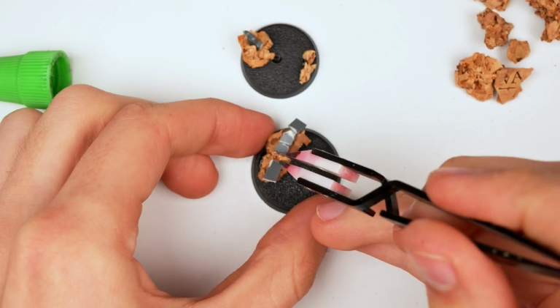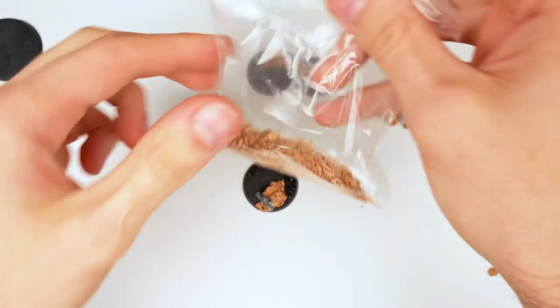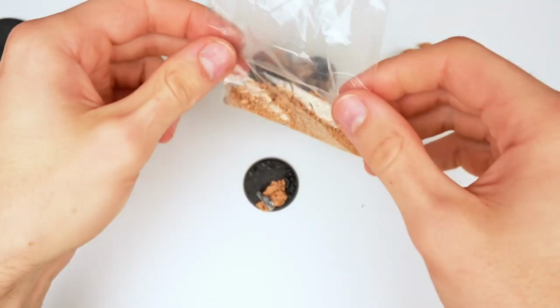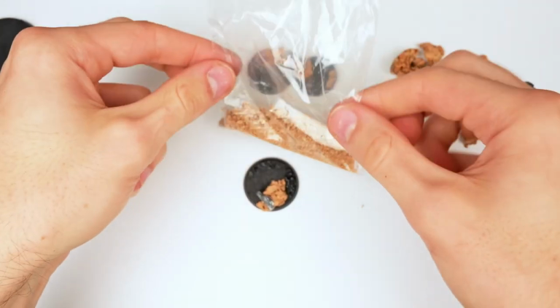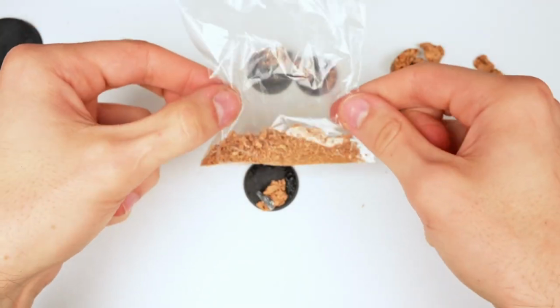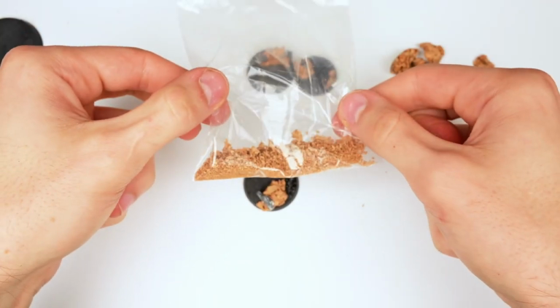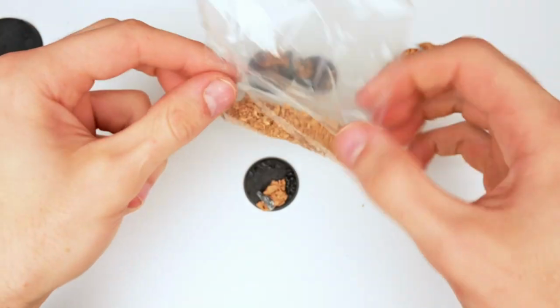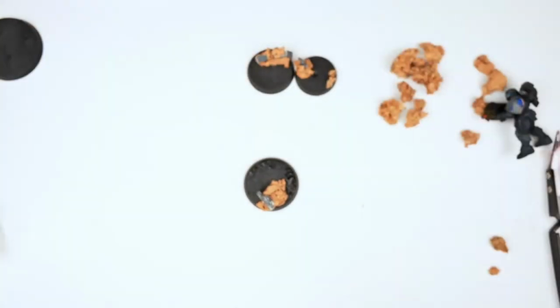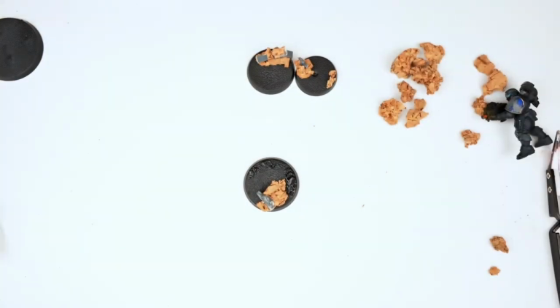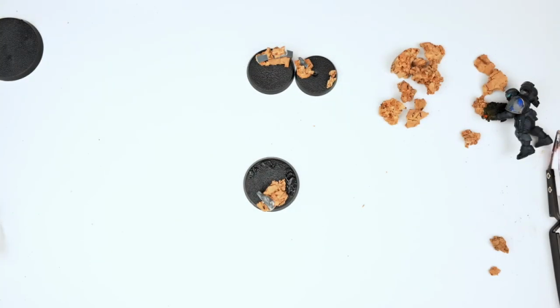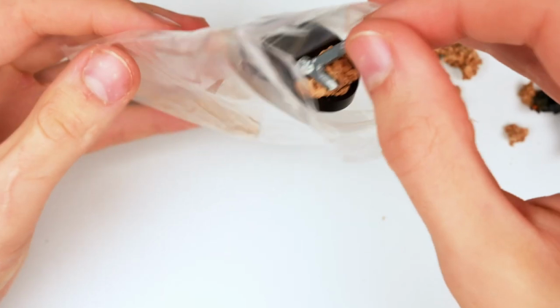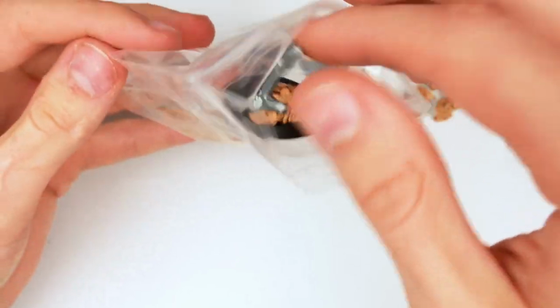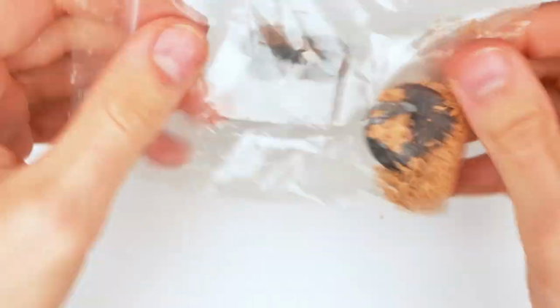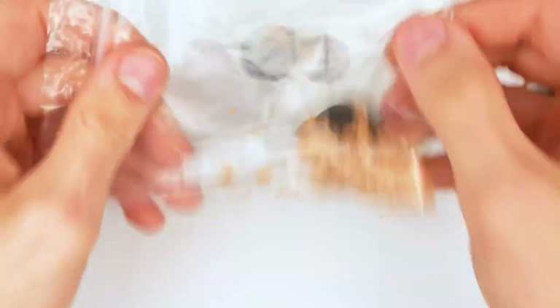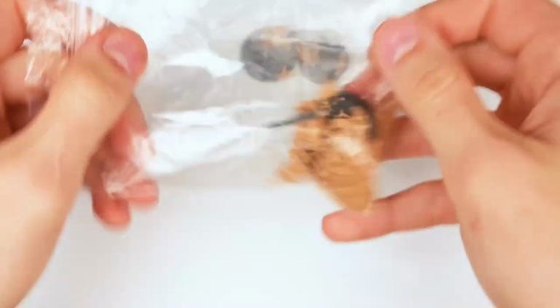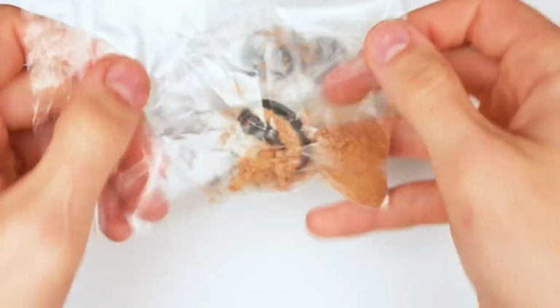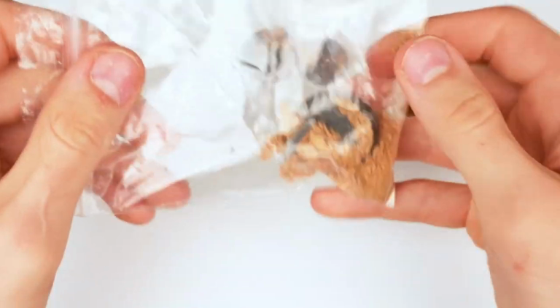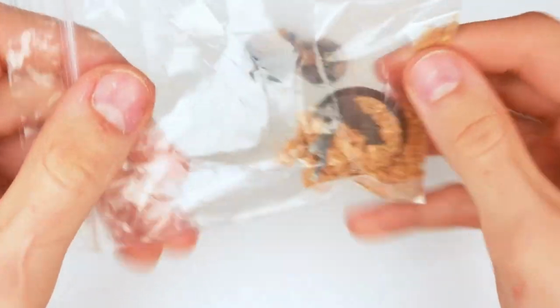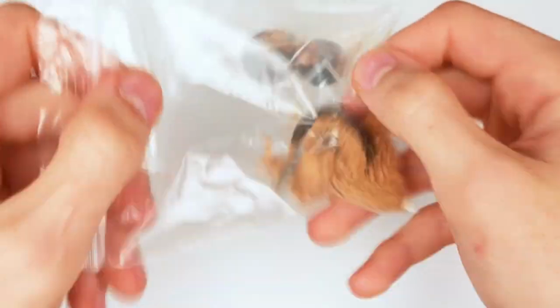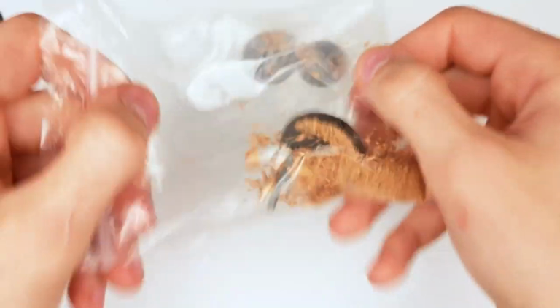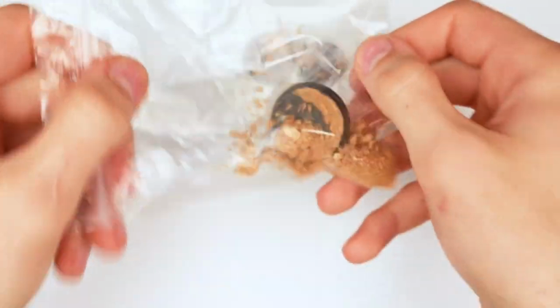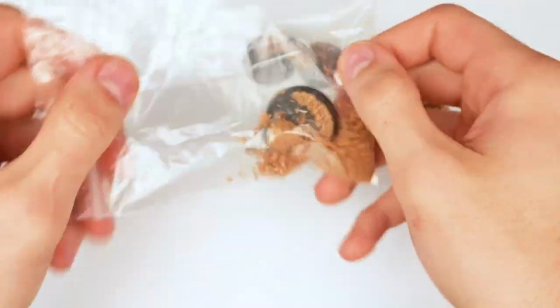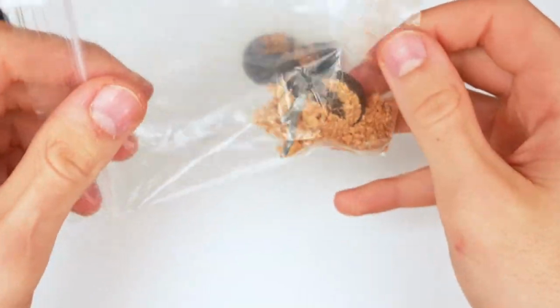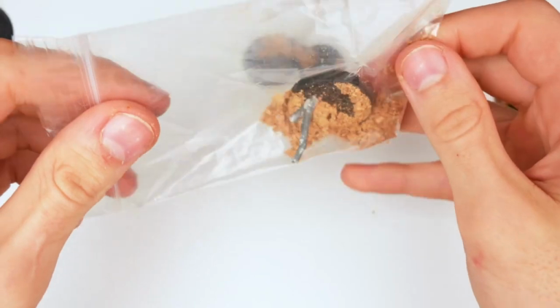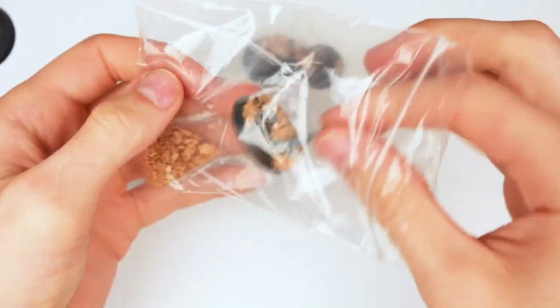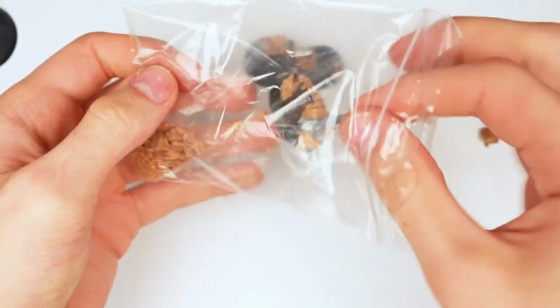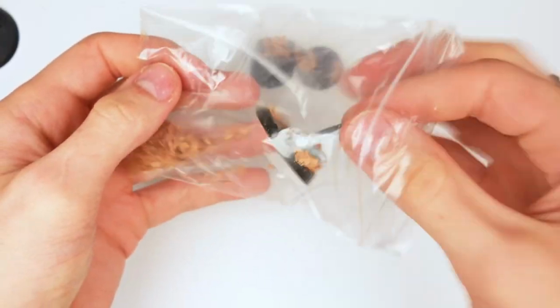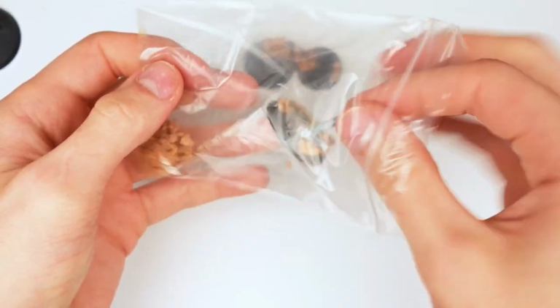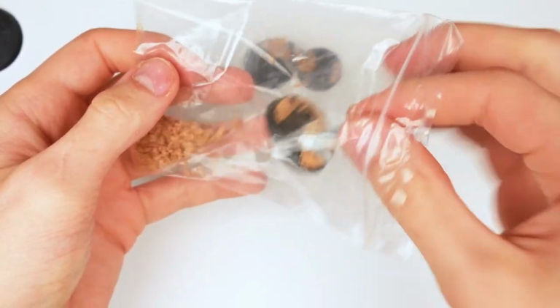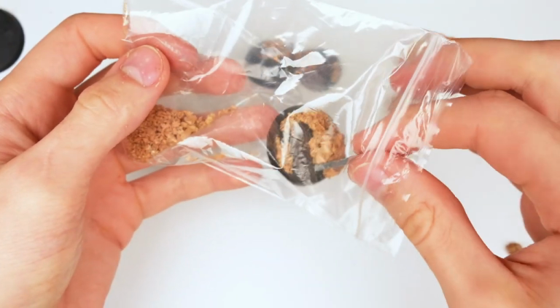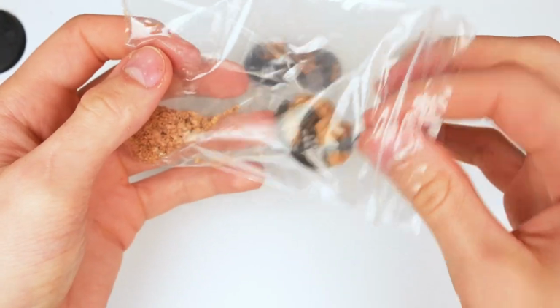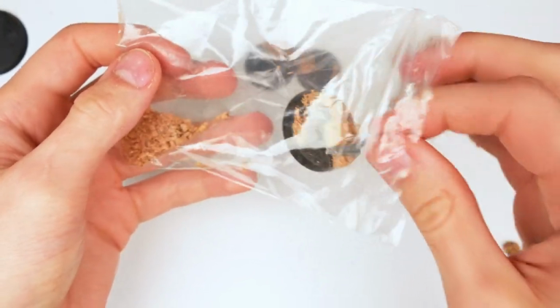For the next base, I put some super glue on it and decided to use some of the cork dust we had remaining, putting the base in the bag and giving it a nice shake. This way, hopefully just the right amount of cork will attach itself to the base, giving it a nice look of small bits of rubble scattered around.